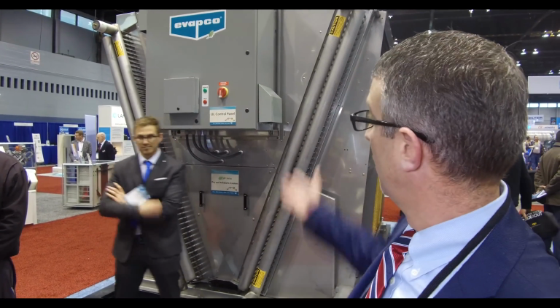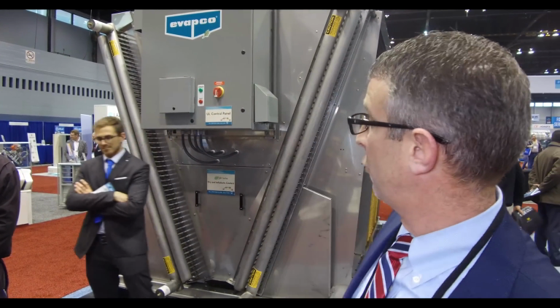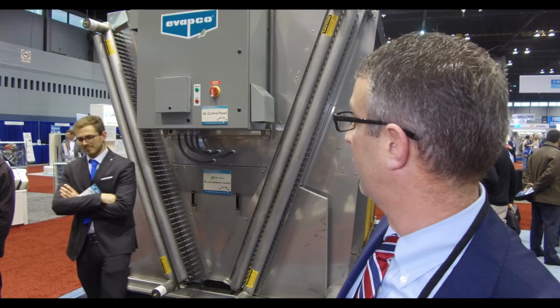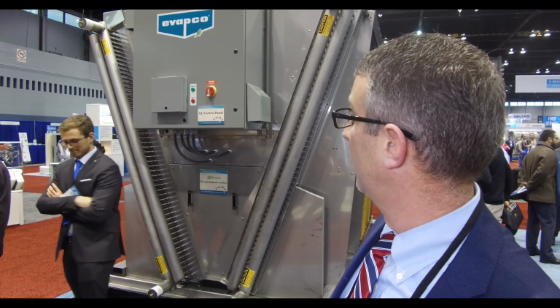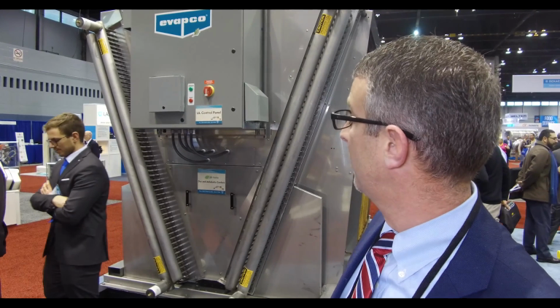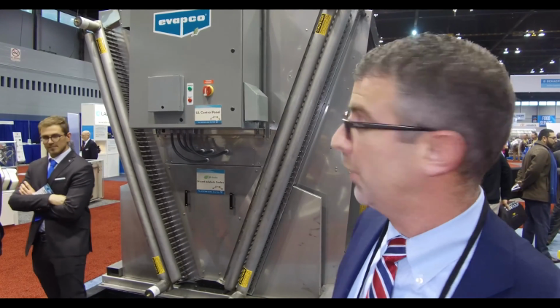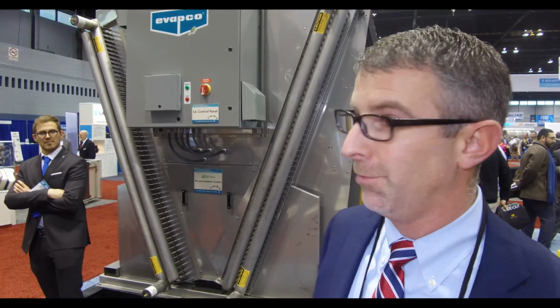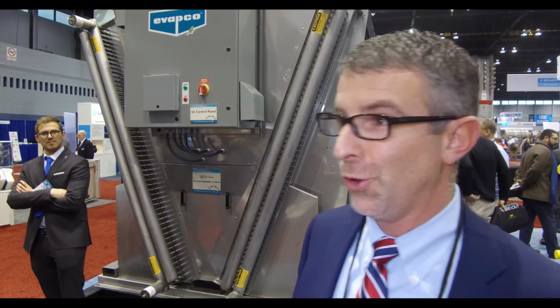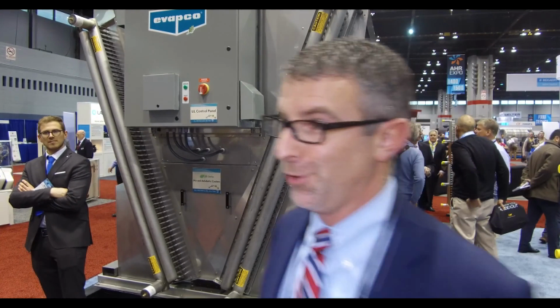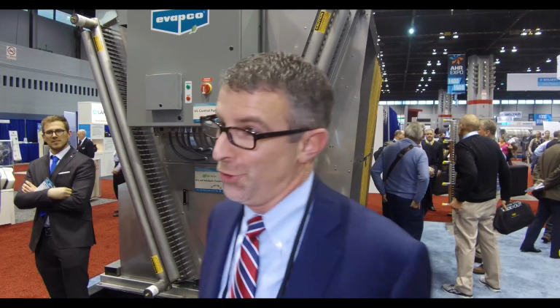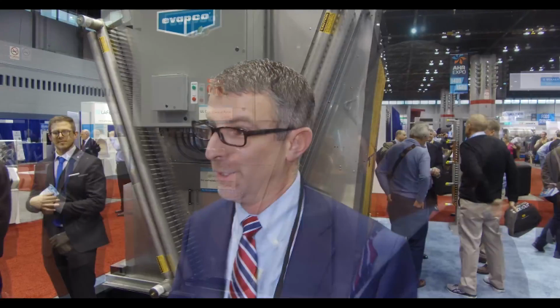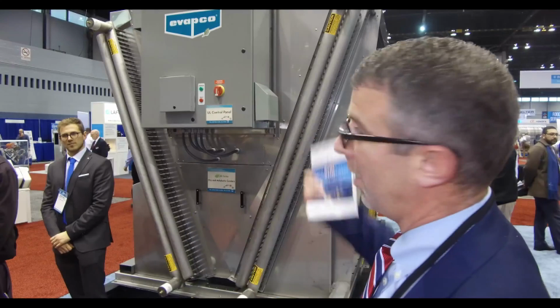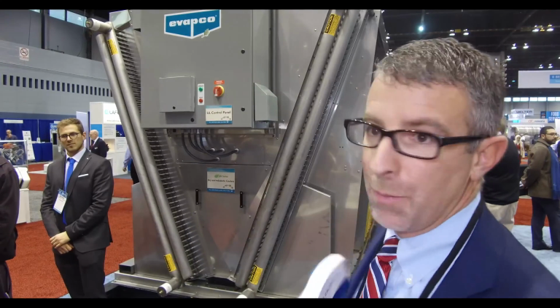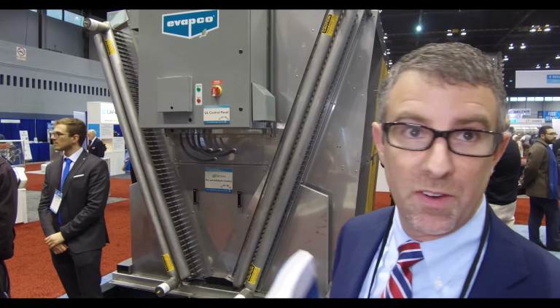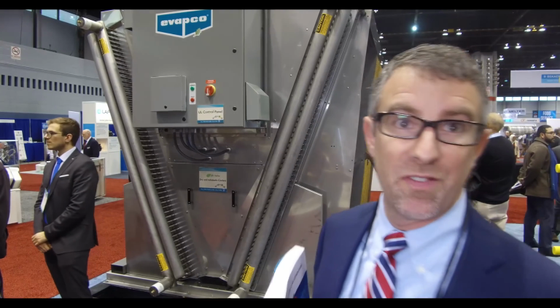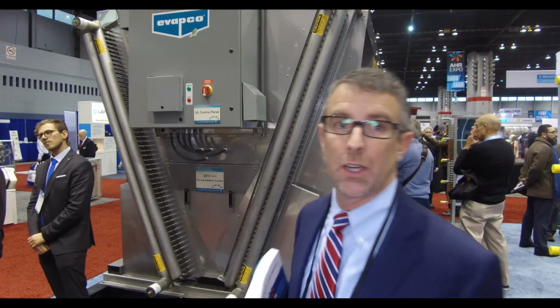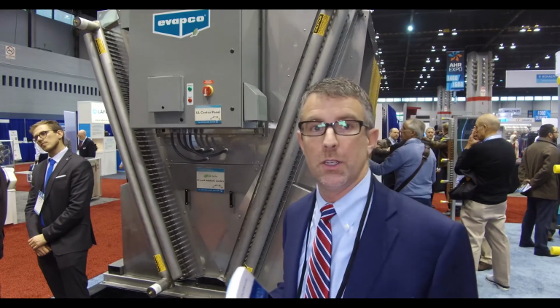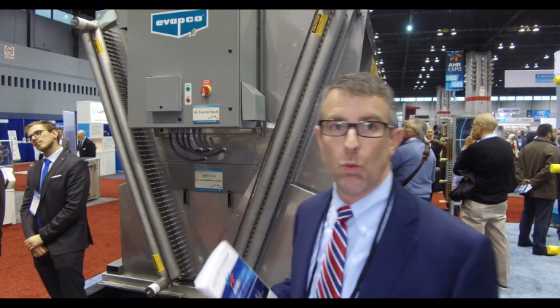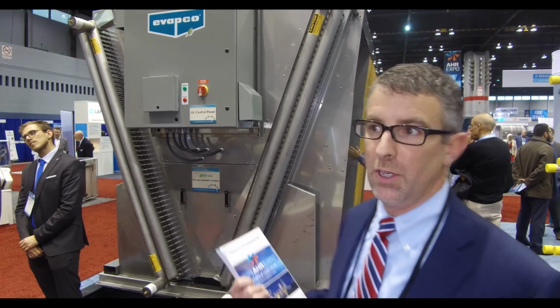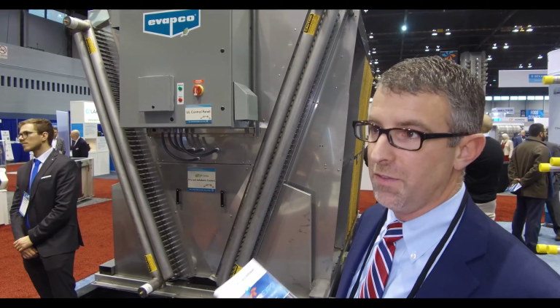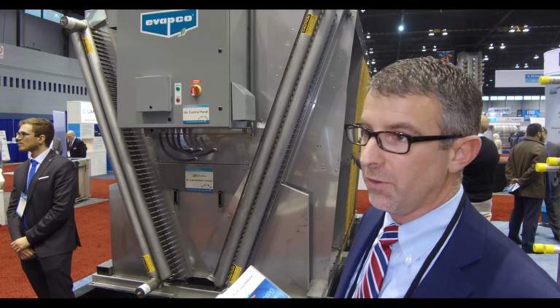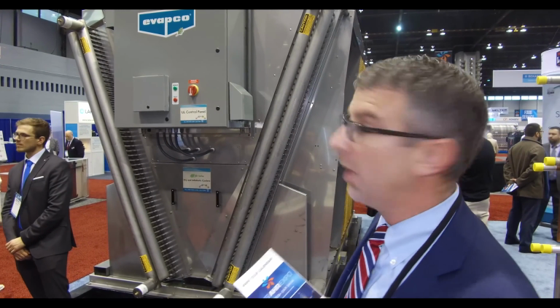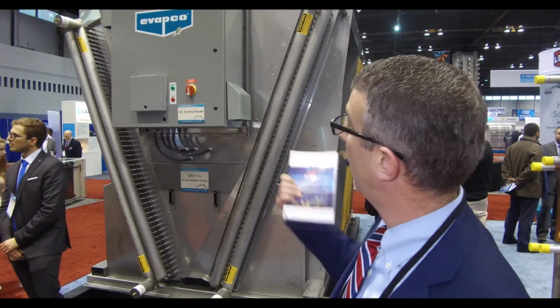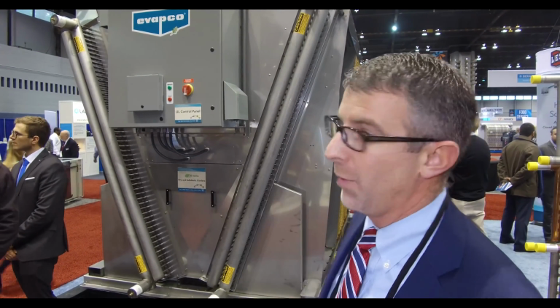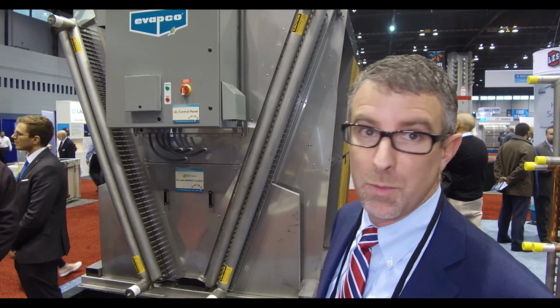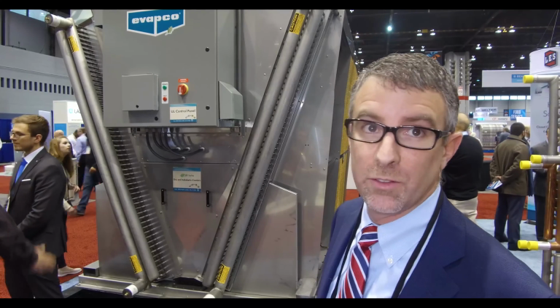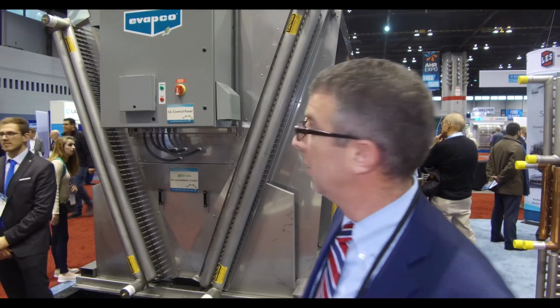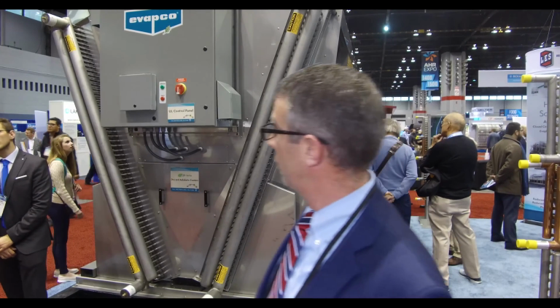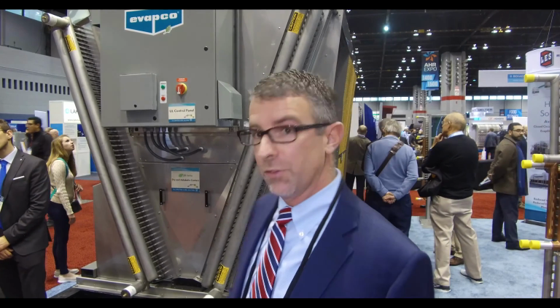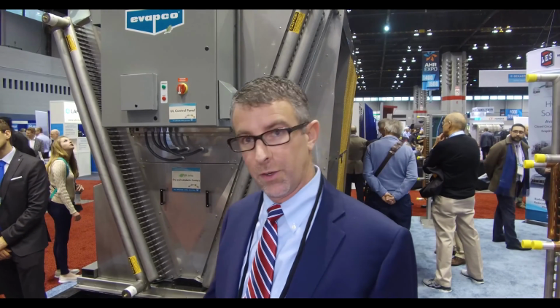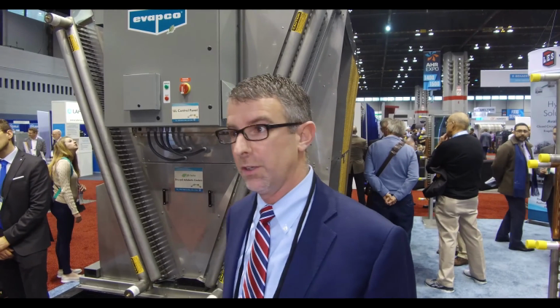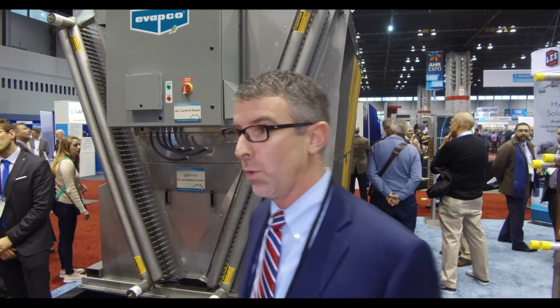We've got the control system here on the end to control it — it's pretty straightforward. On the top we have two different types of fan technology: one is the EC fans, and on the other side we have NEMA fans. So we showcase it in two different ways.